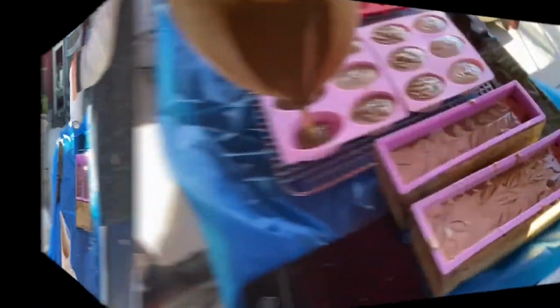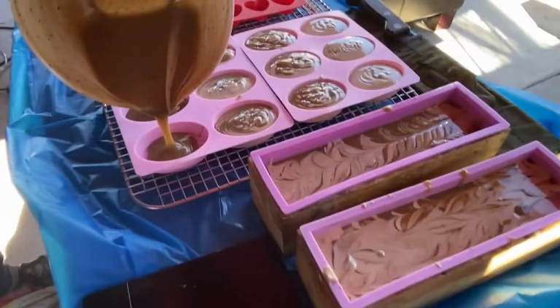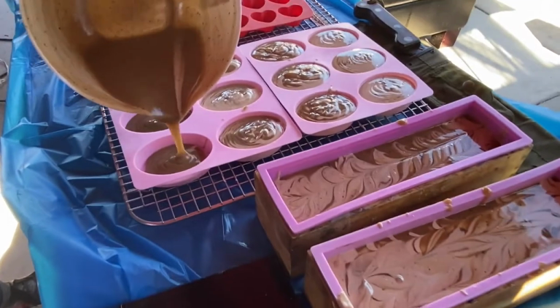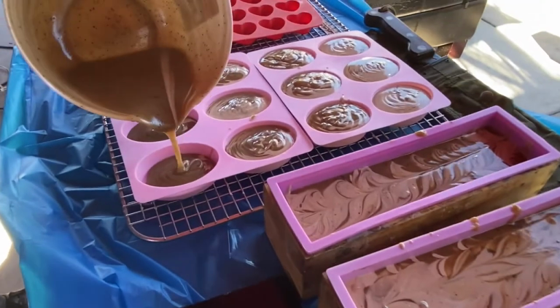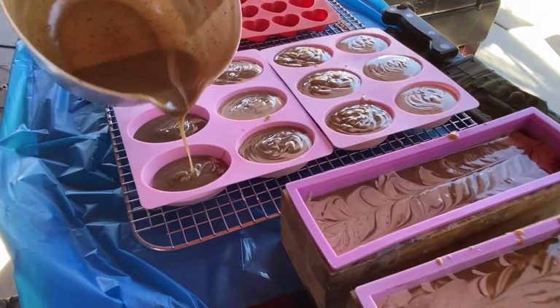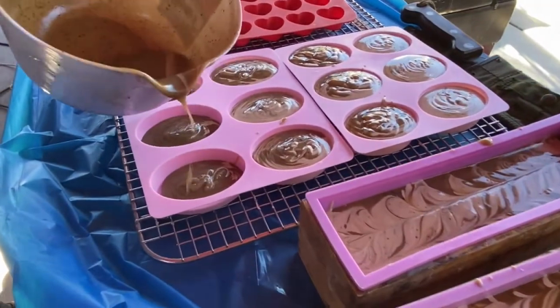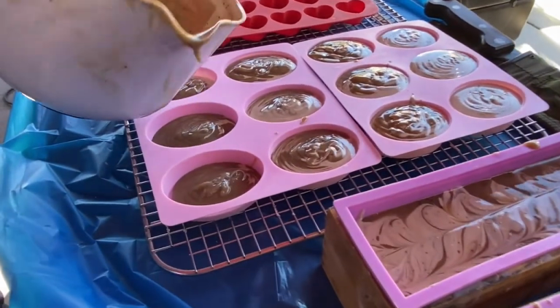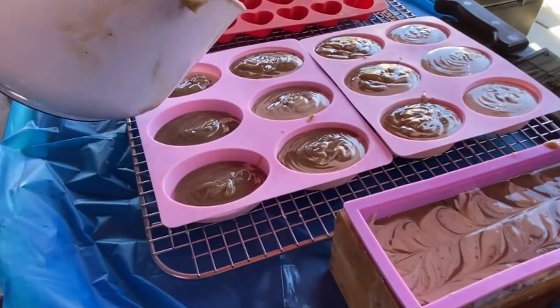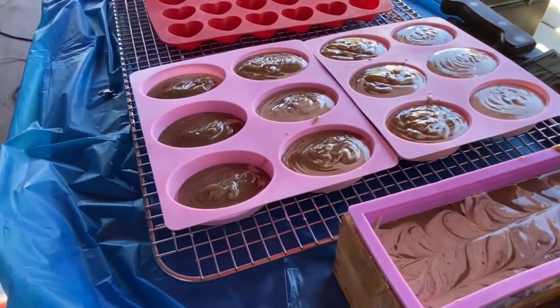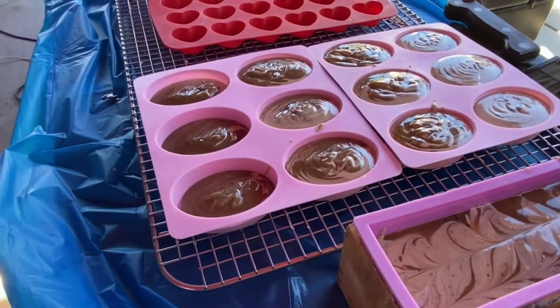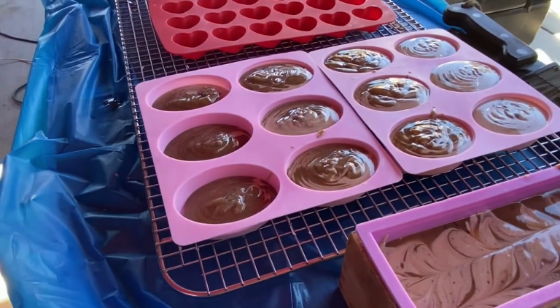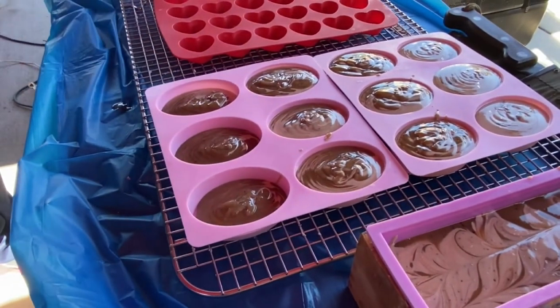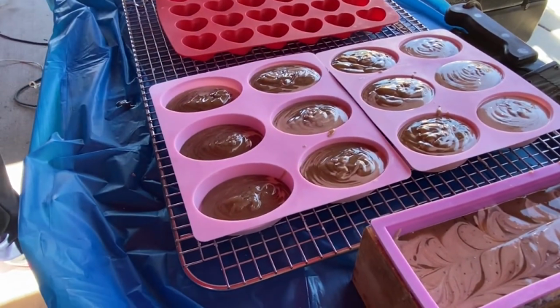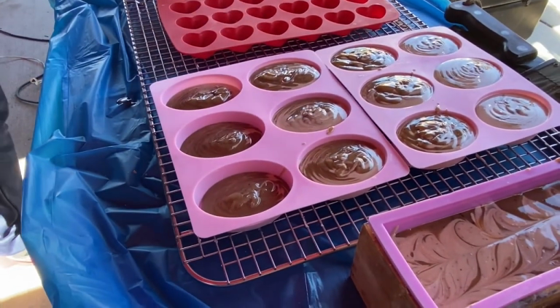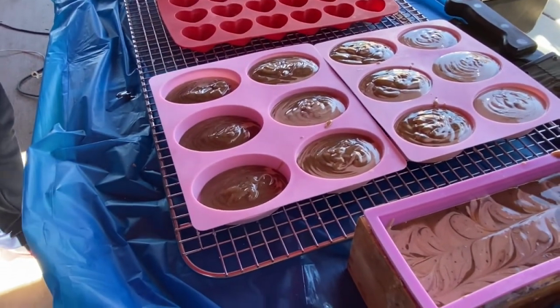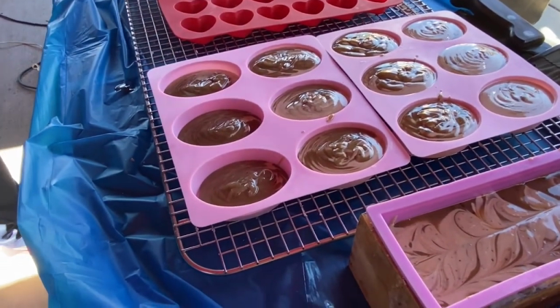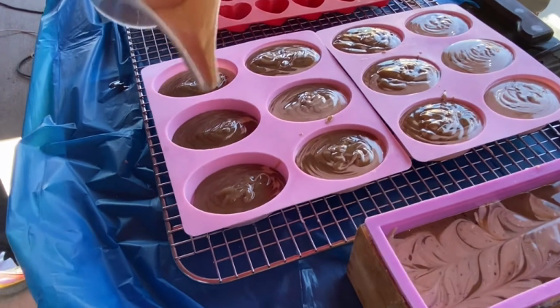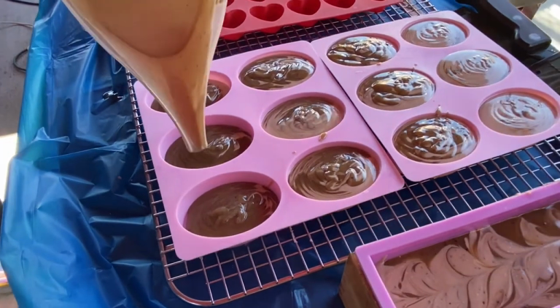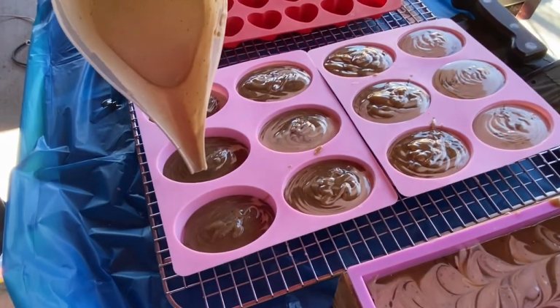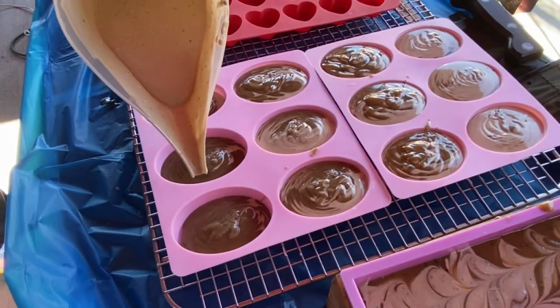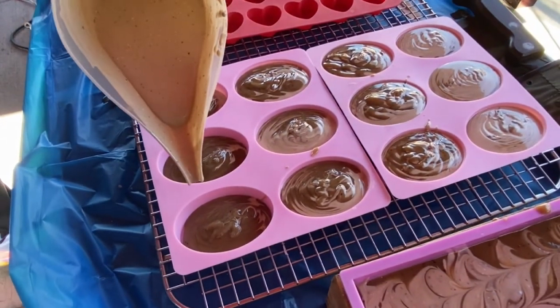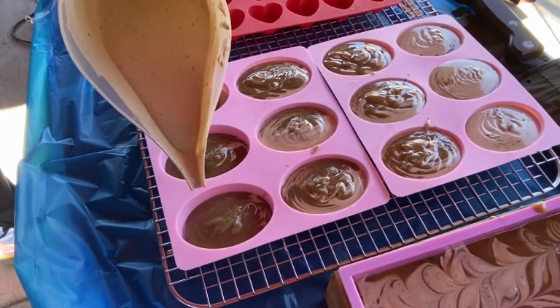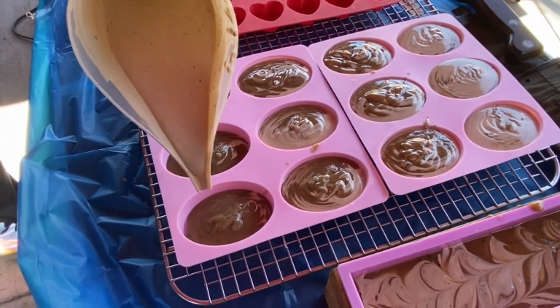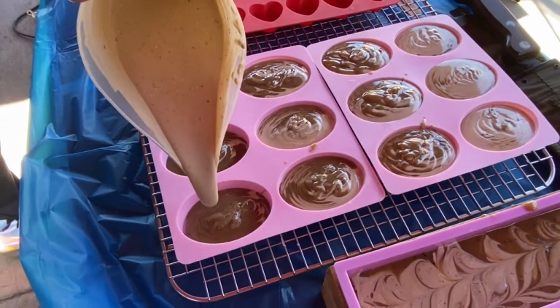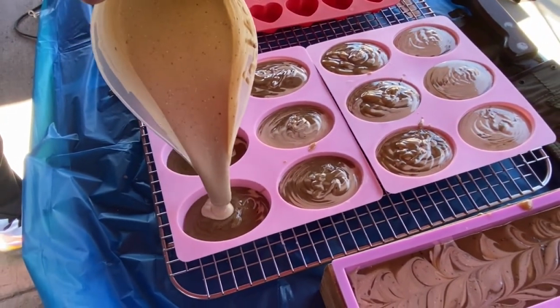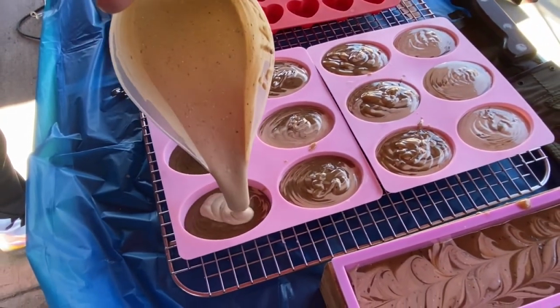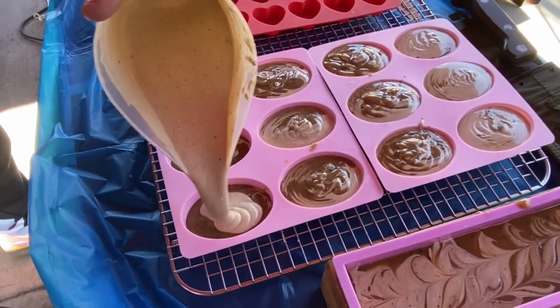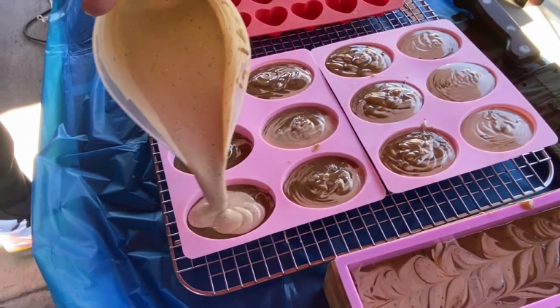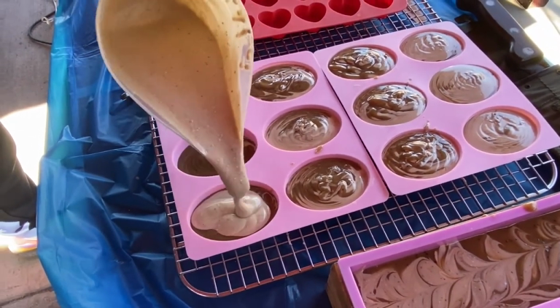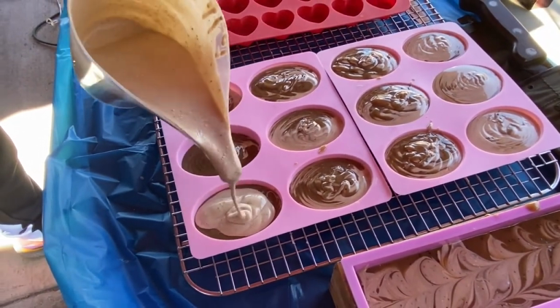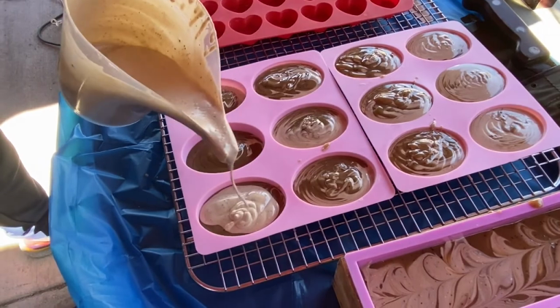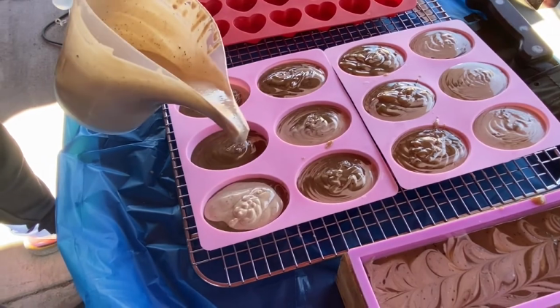After we're done pouring into our loaf molds, we'll take the remaining batter and pour it into our specialty molds, which are basically the bee molds, the heart-shaped molds, and a few other flower-shaped molds.